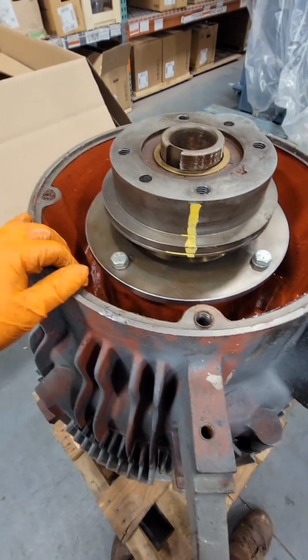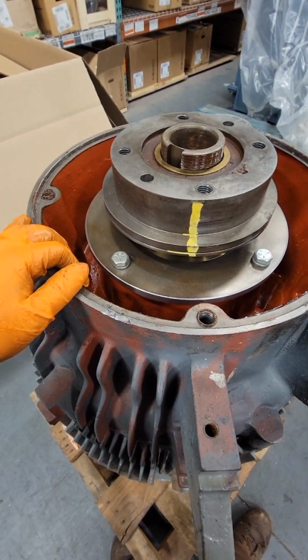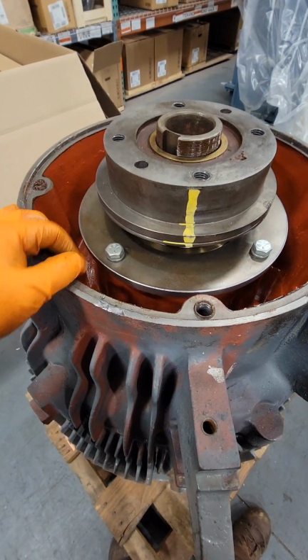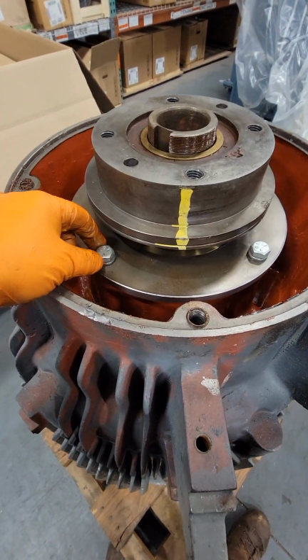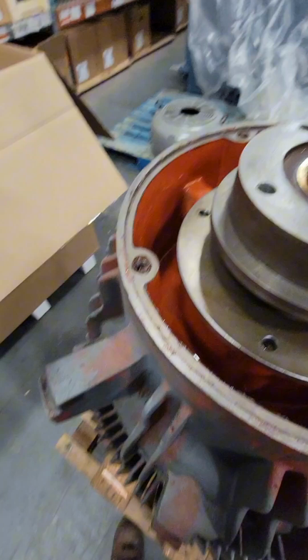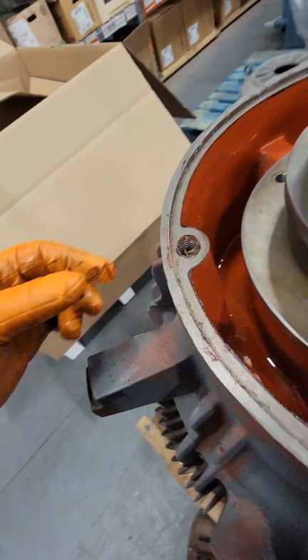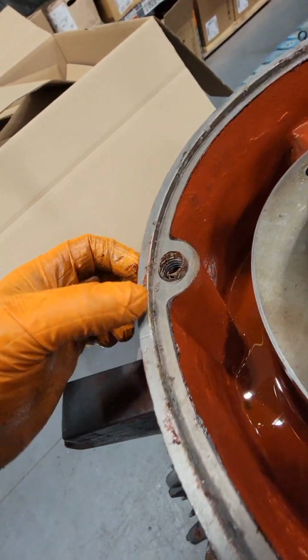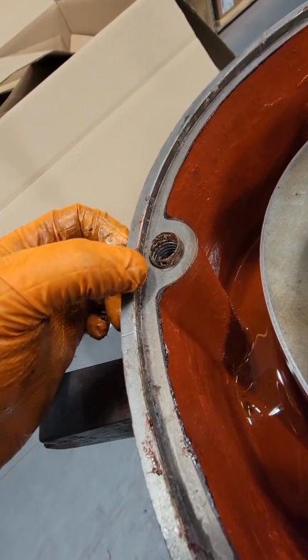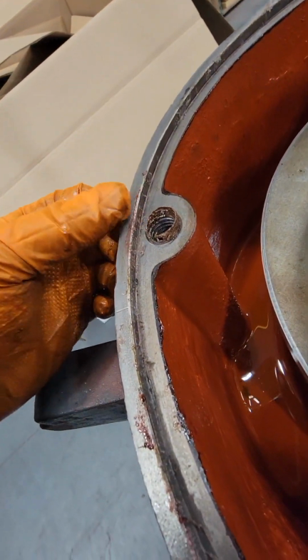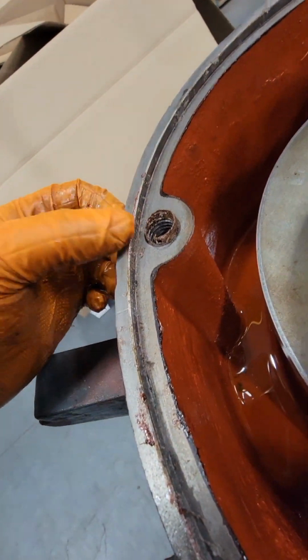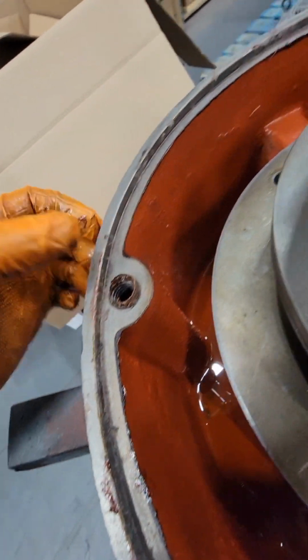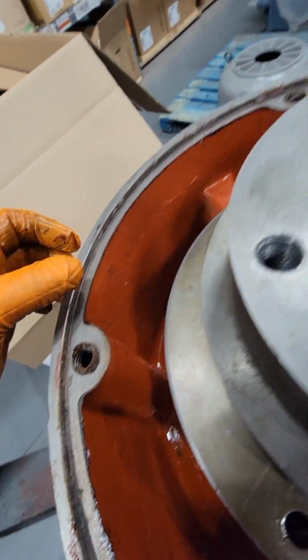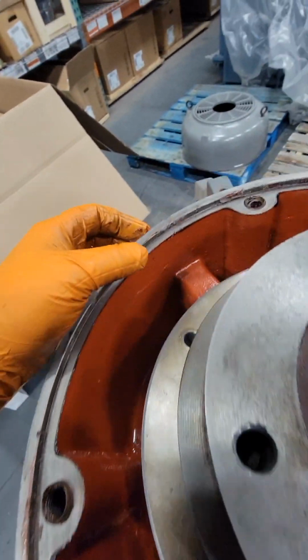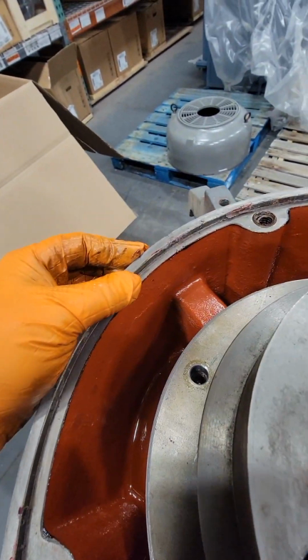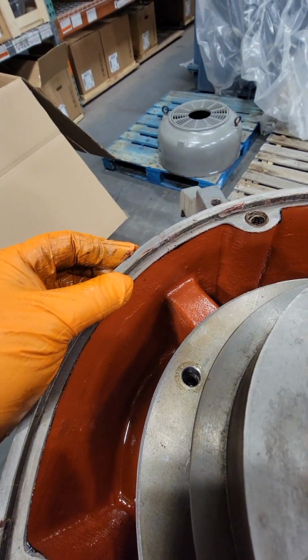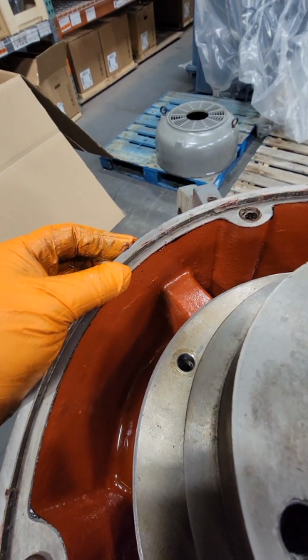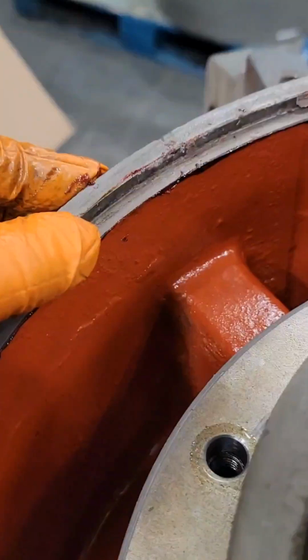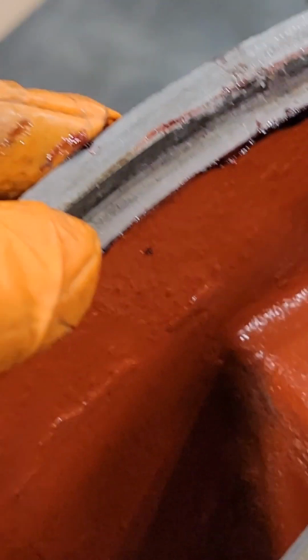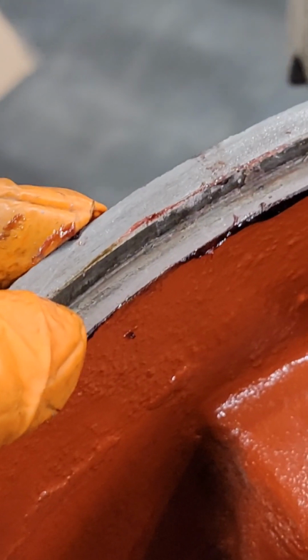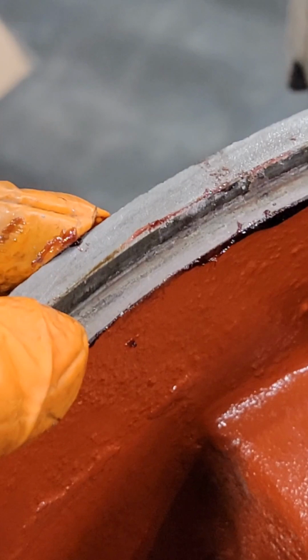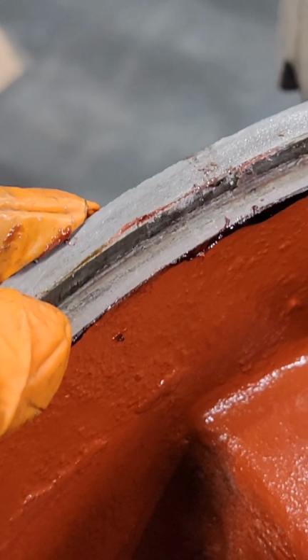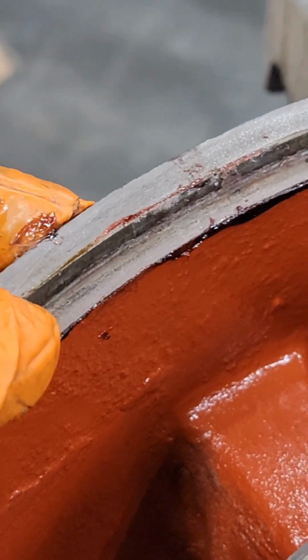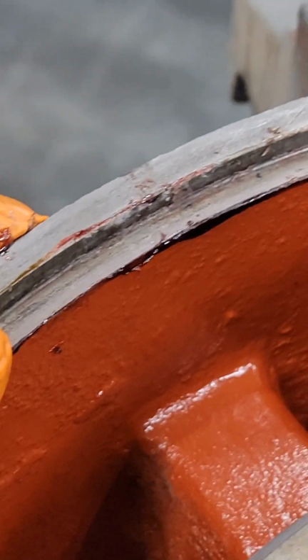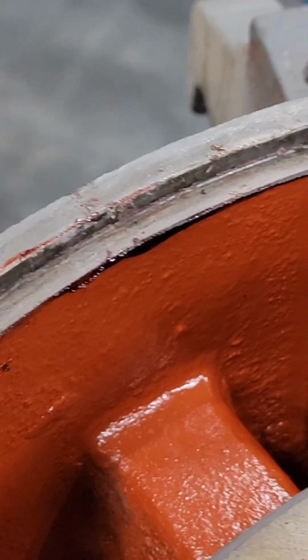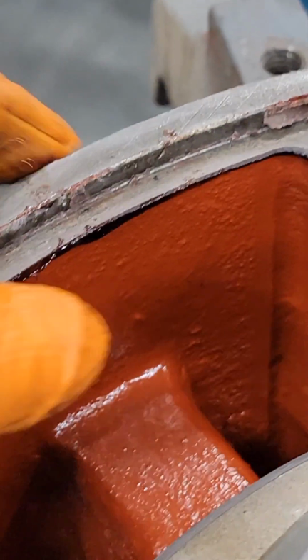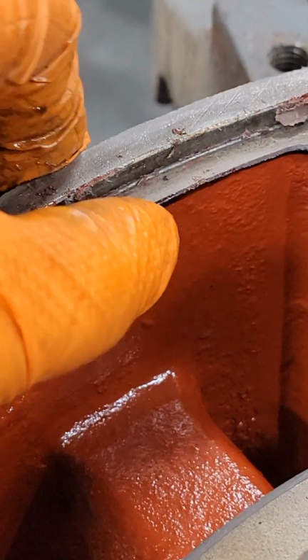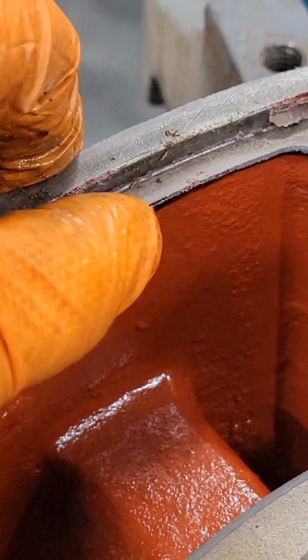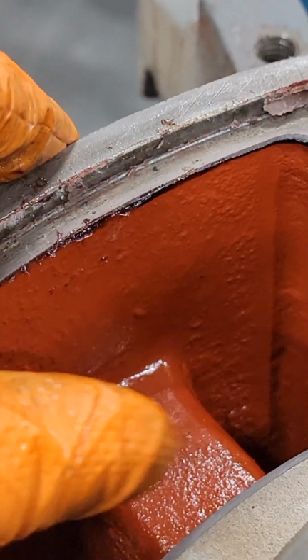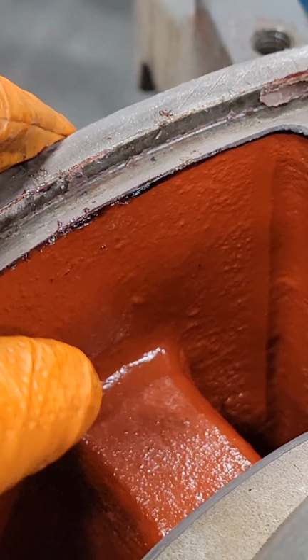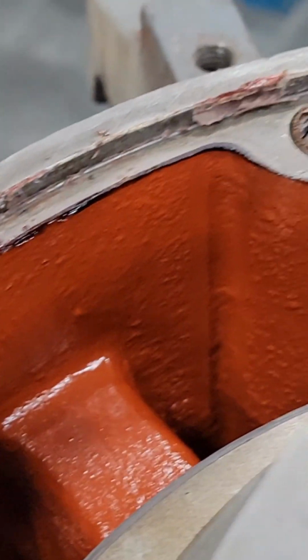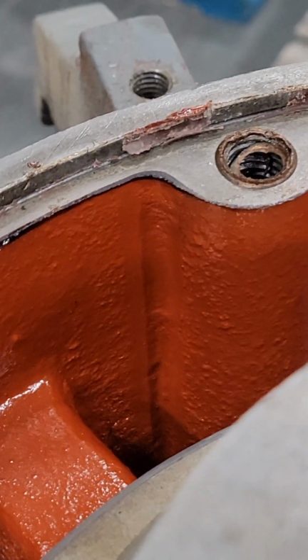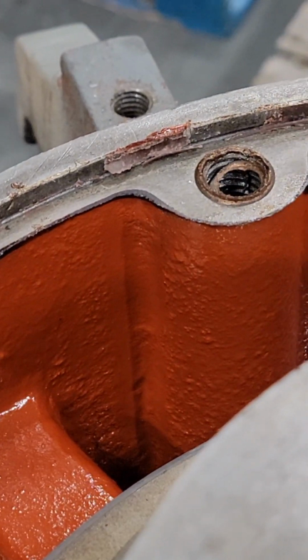That top cap was kind of tough to get off. I'm not sure if it was red Loctite inside of here — it's extremely sticky and all over the edges. It might be some type of sealant that never cured because of the oil inside it, but whatever it is, I don't like it.